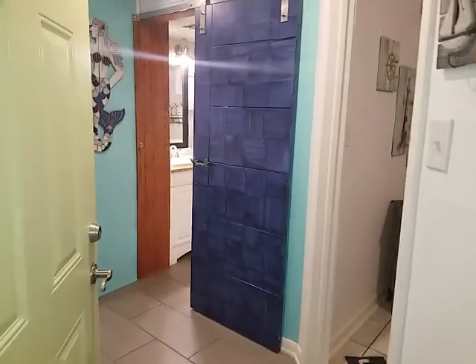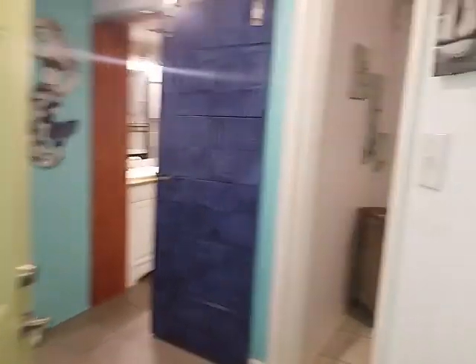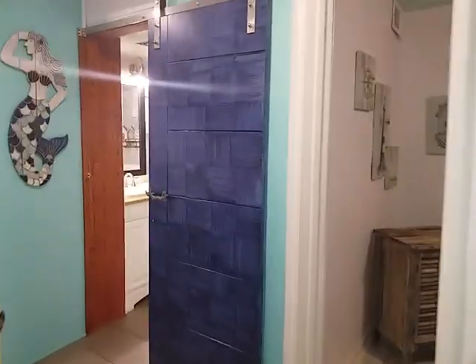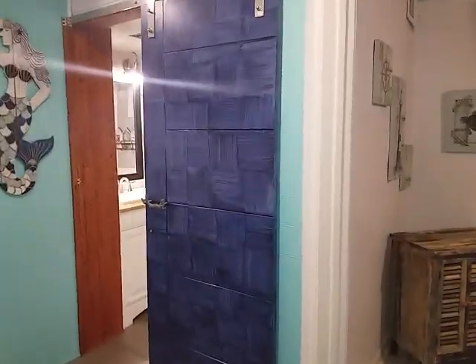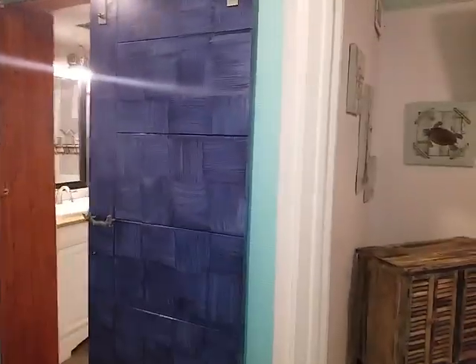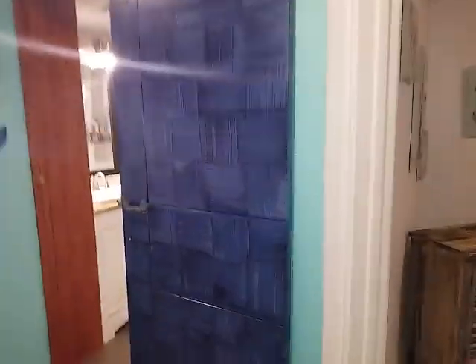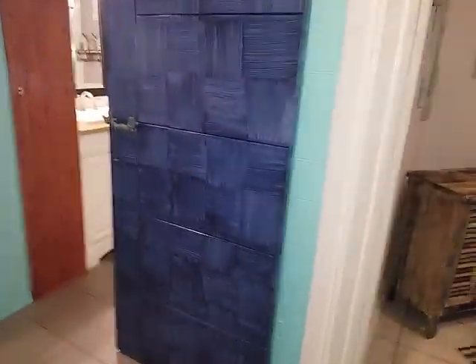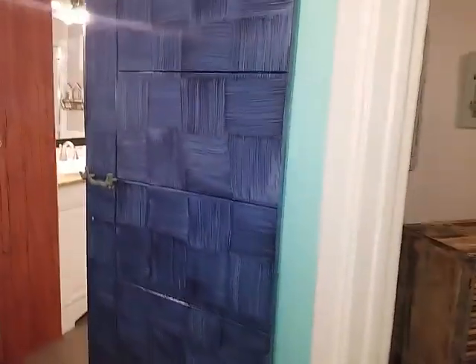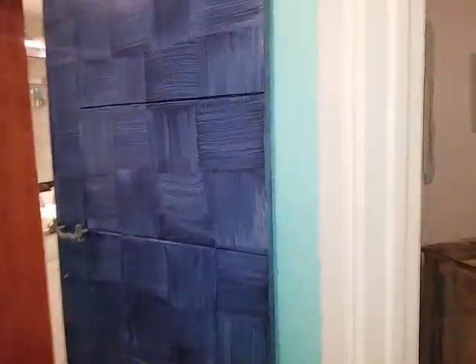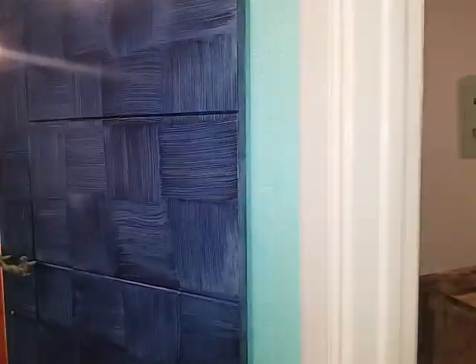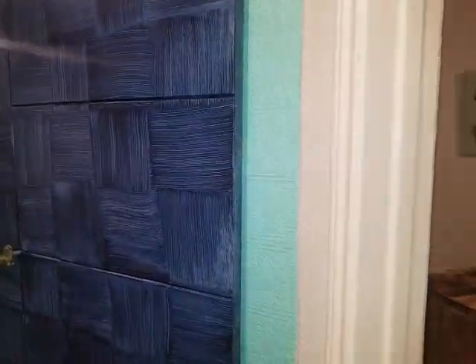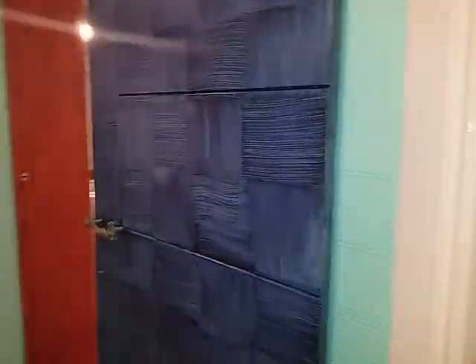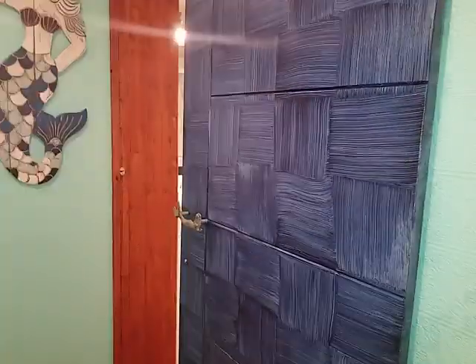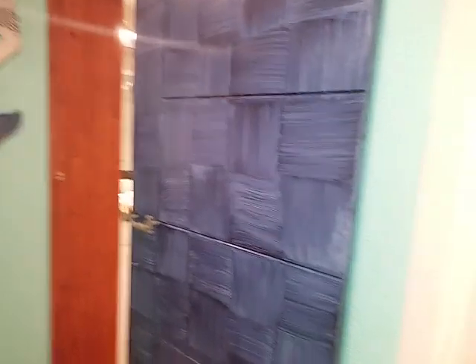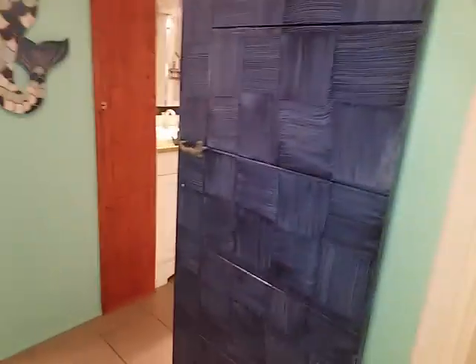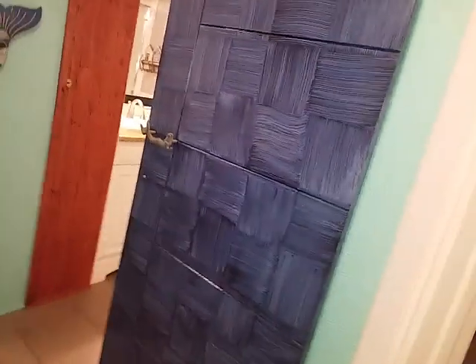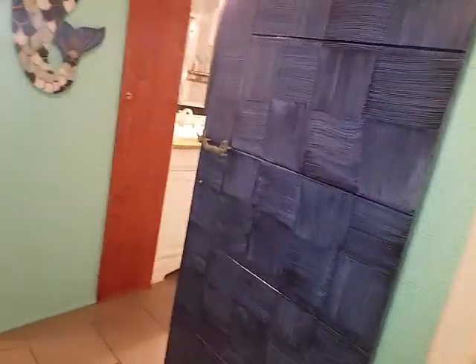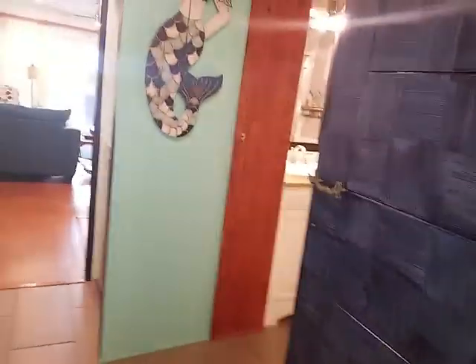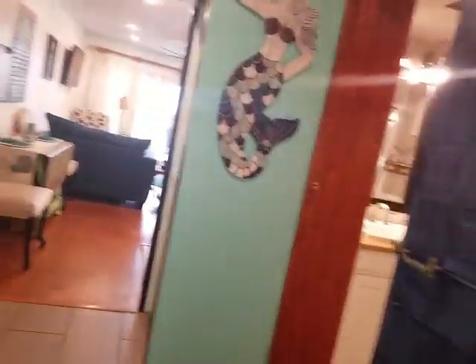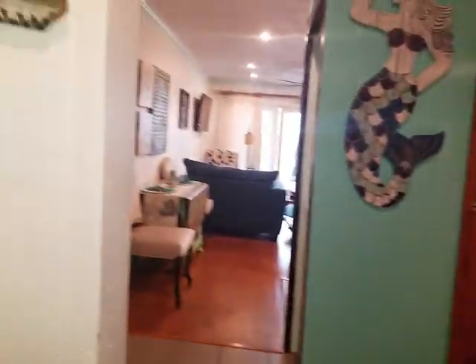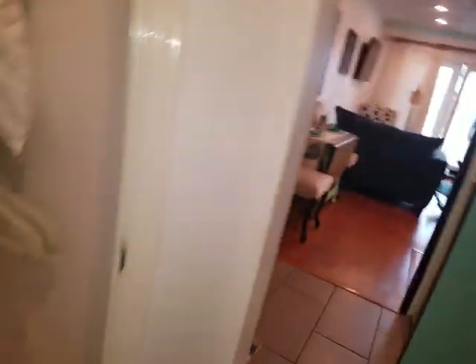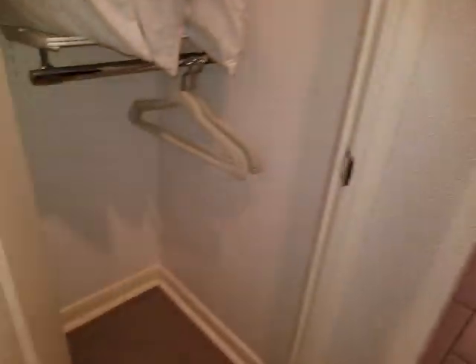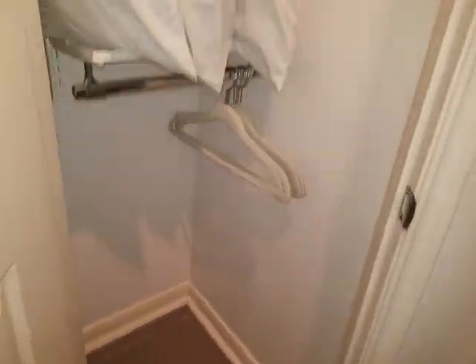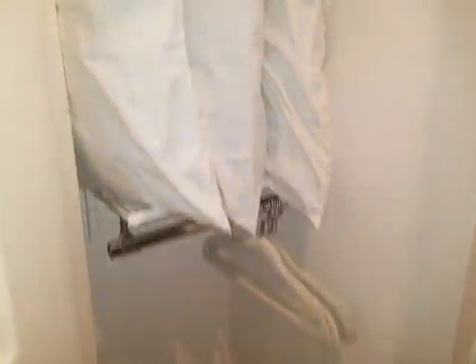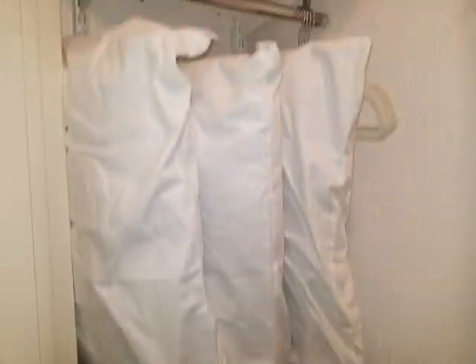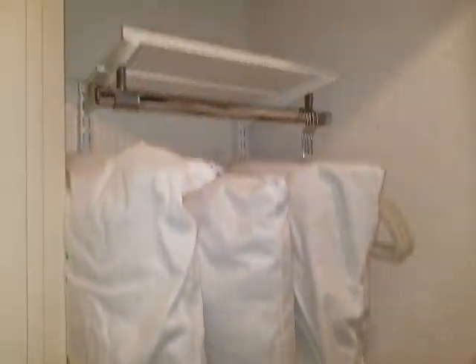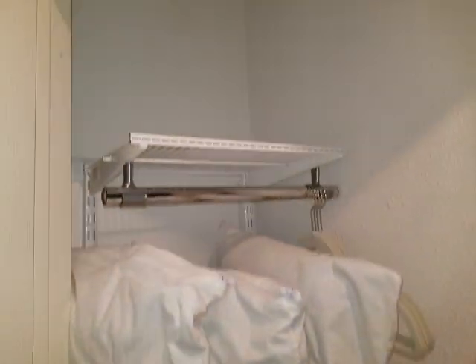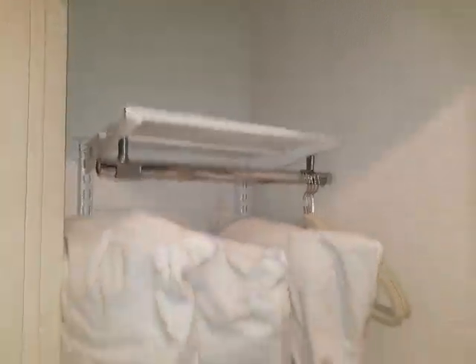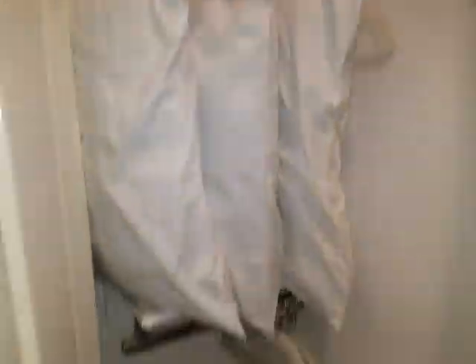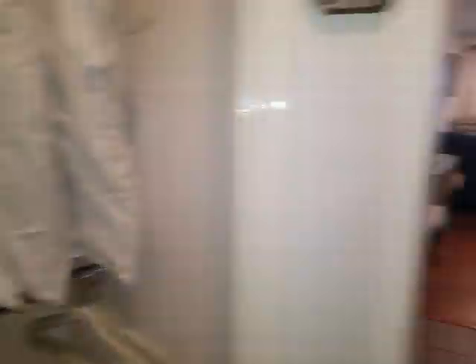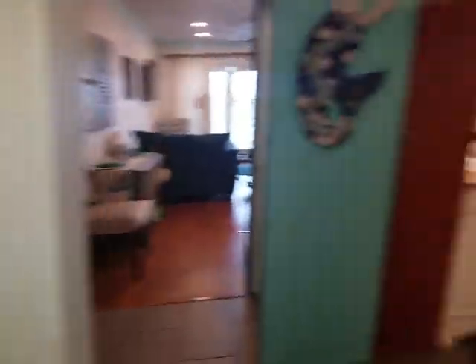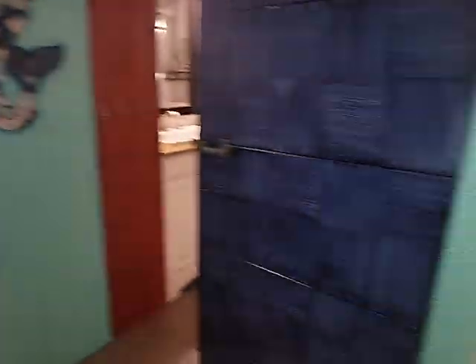Here we are entering this 1-1 condo. You come in, there's a nice foyer. Immediately to your left is a storage closet with shelves and racks for clothing.